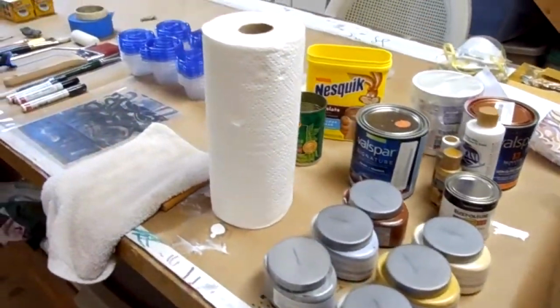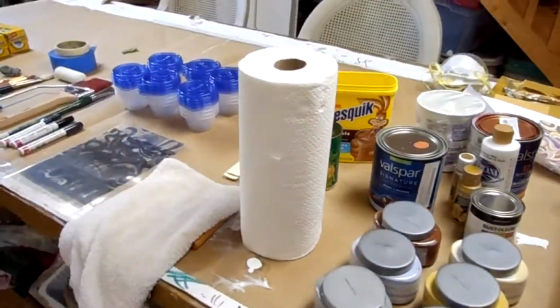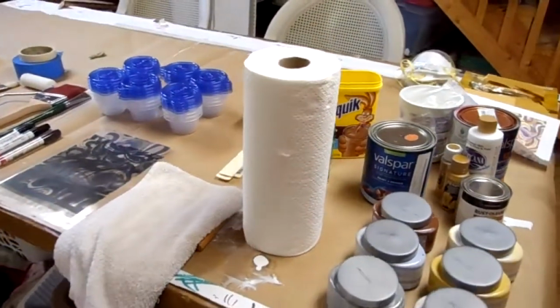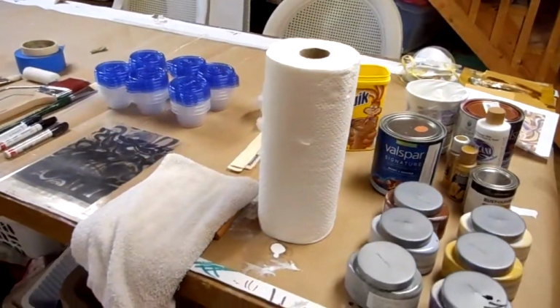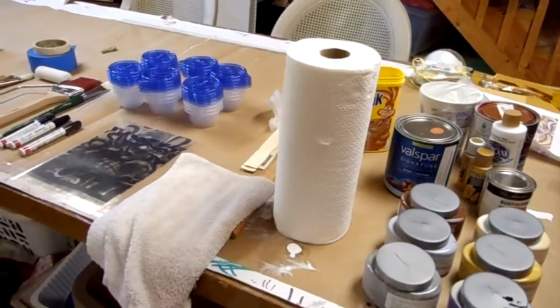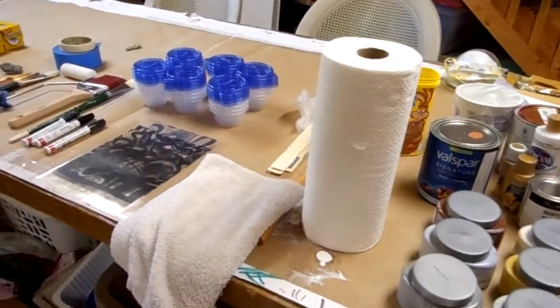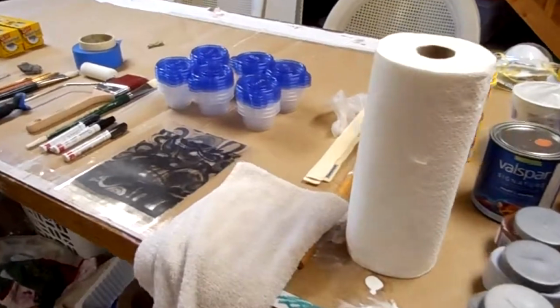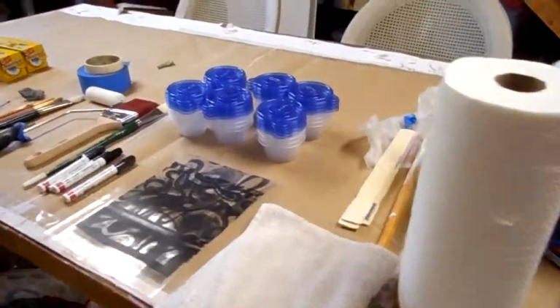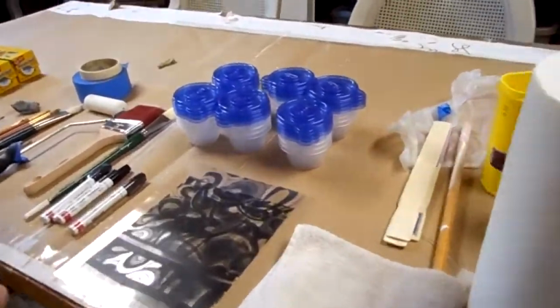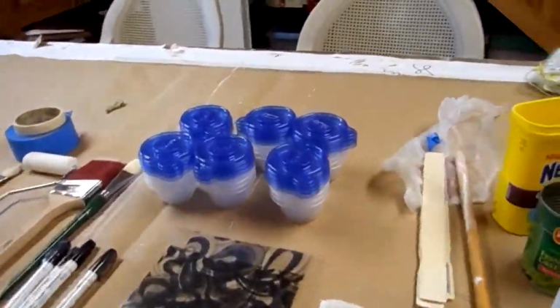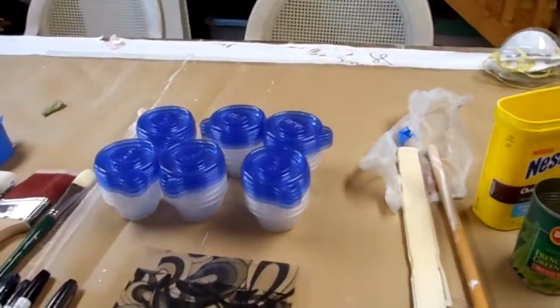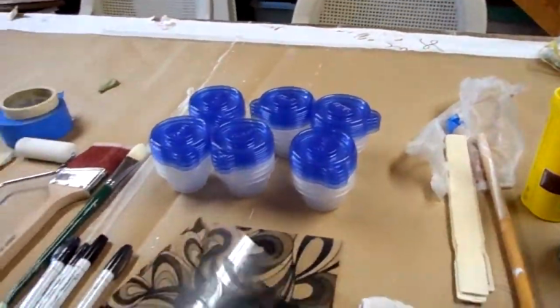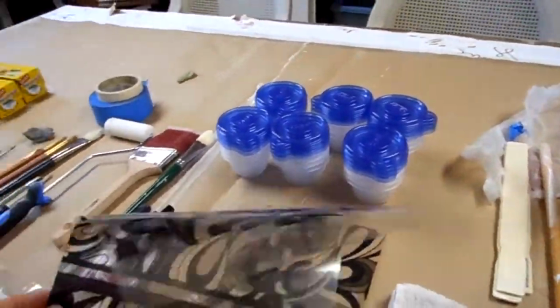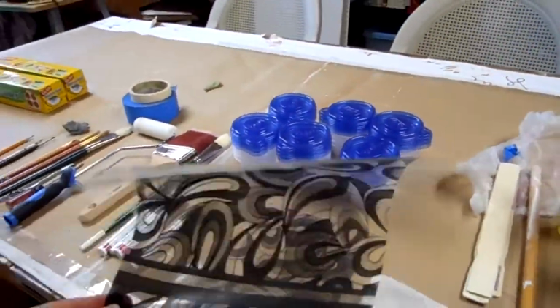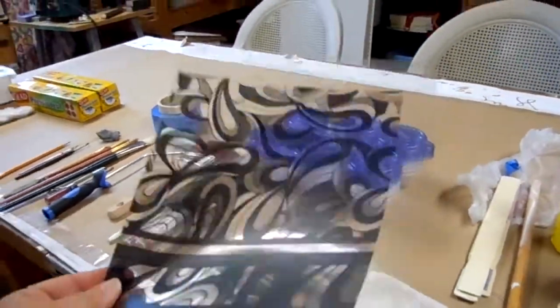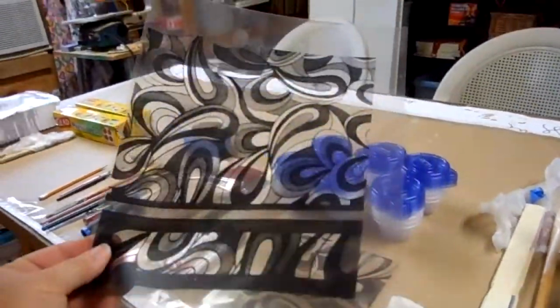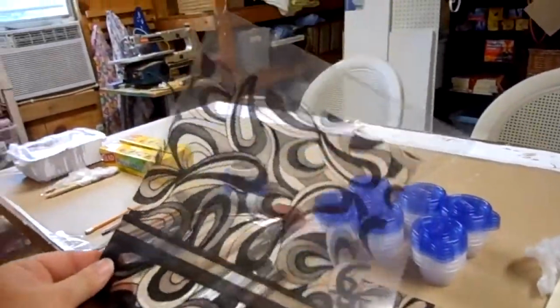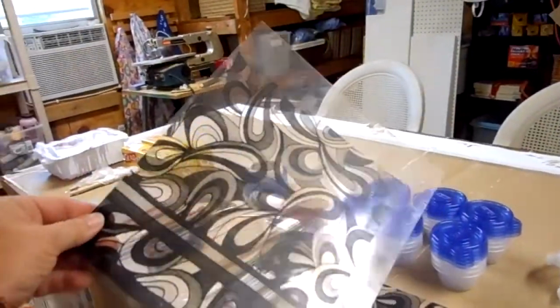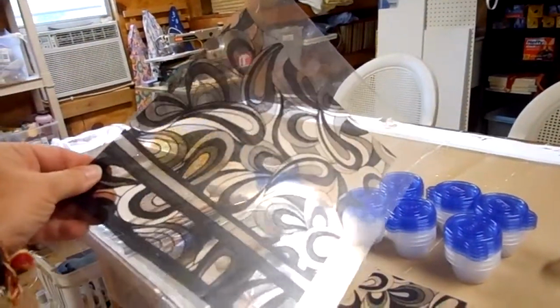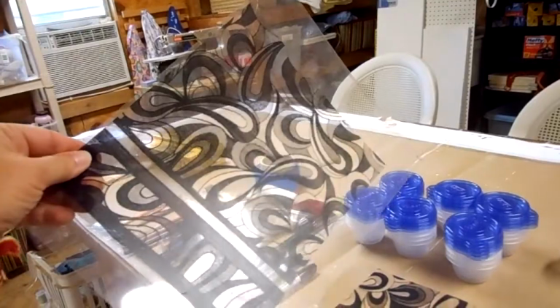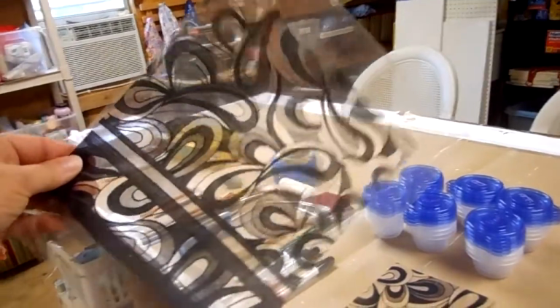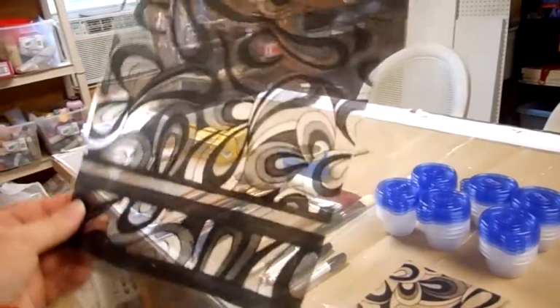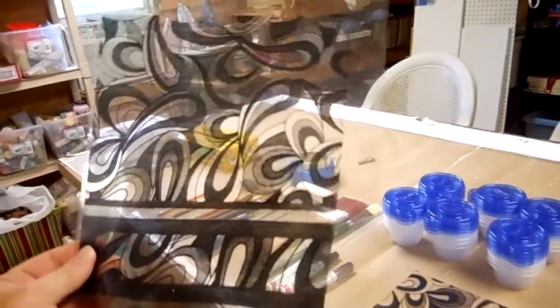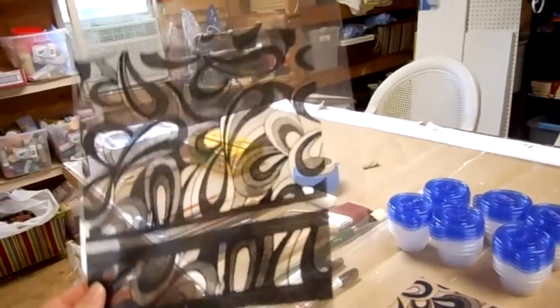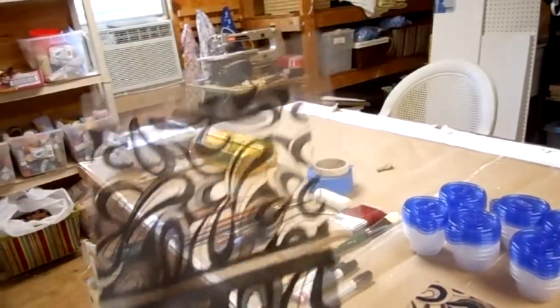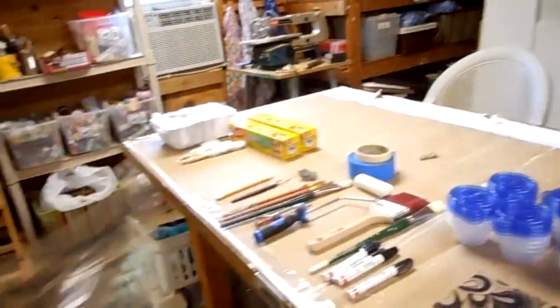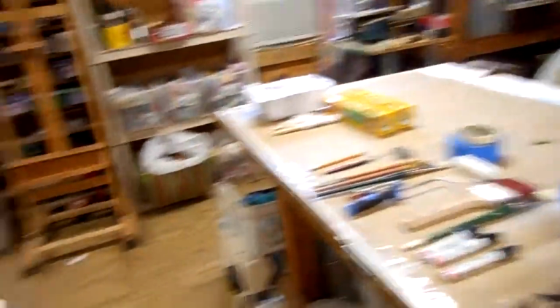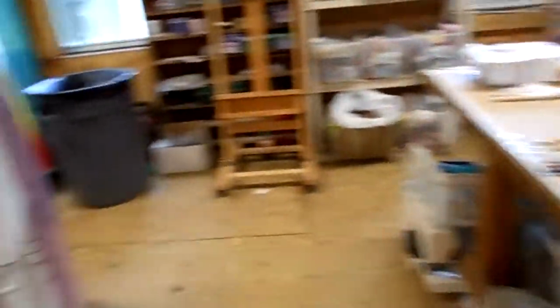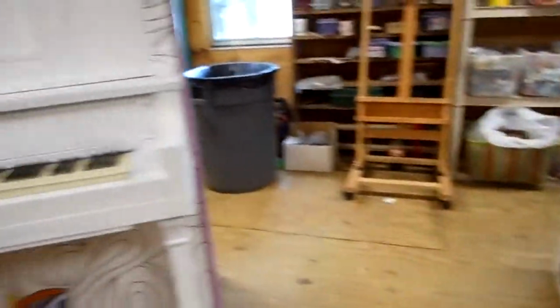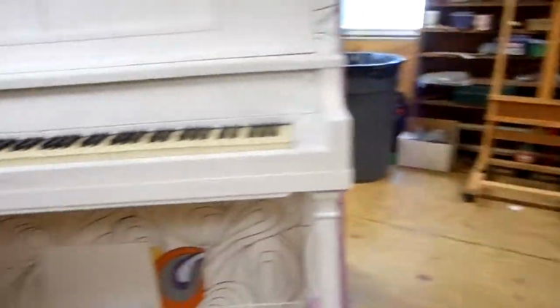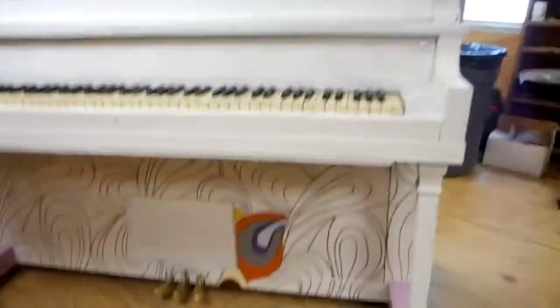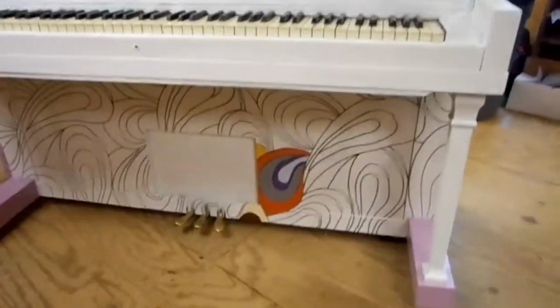I use lots of paper towels and rags. This is the transparency of the design I made — I got it printed at a copy shop, put it on my projector, and projected it onto the bottom of the piano.